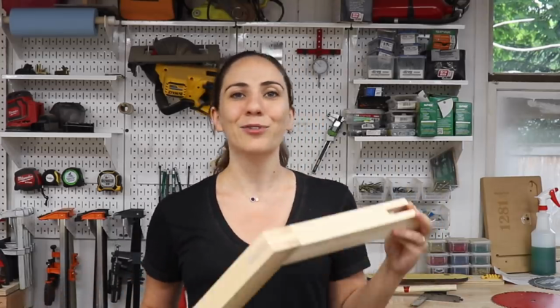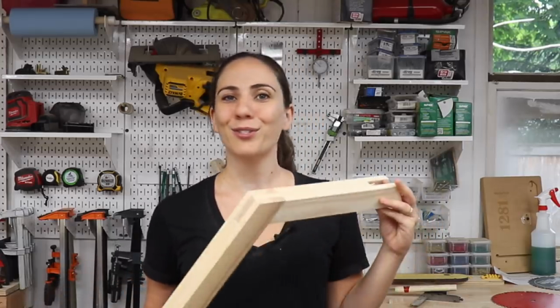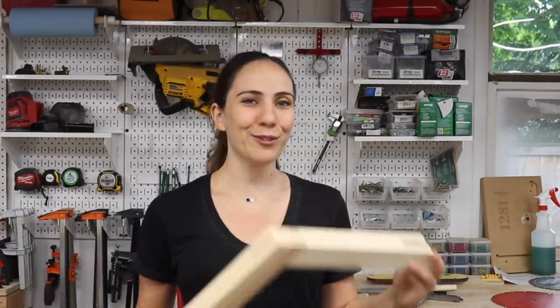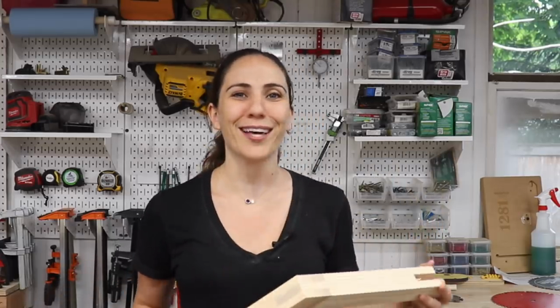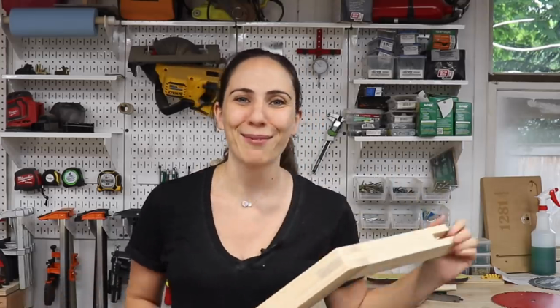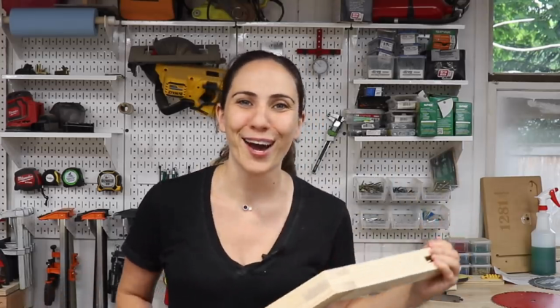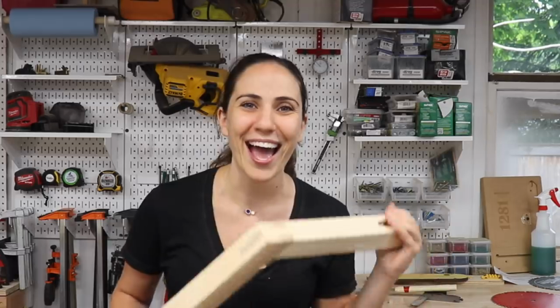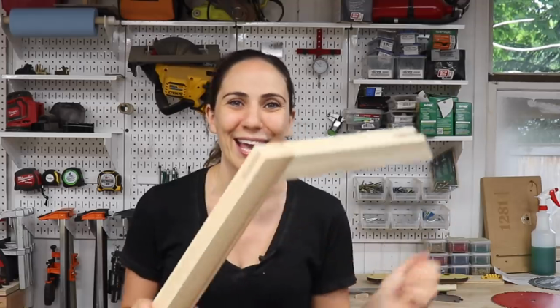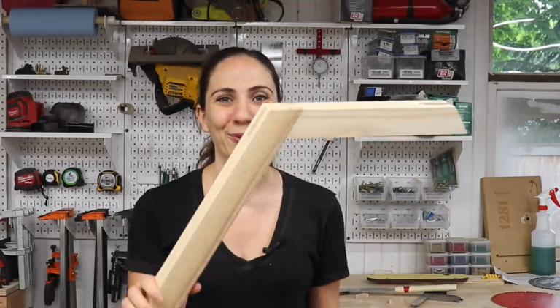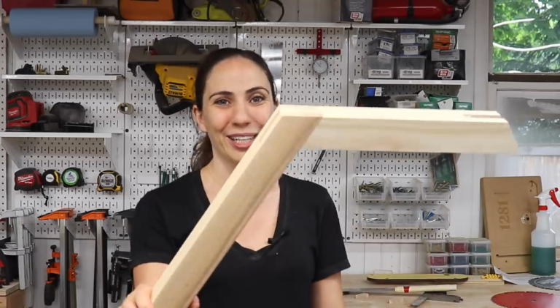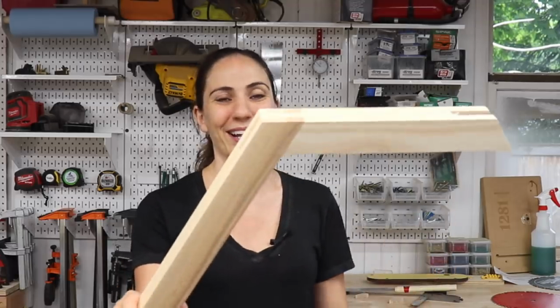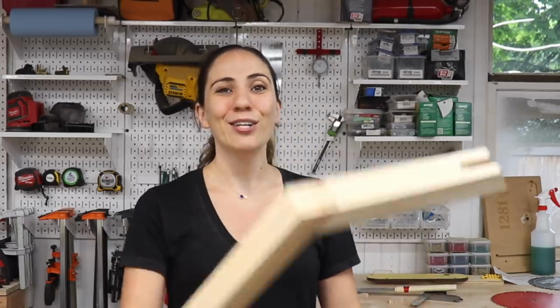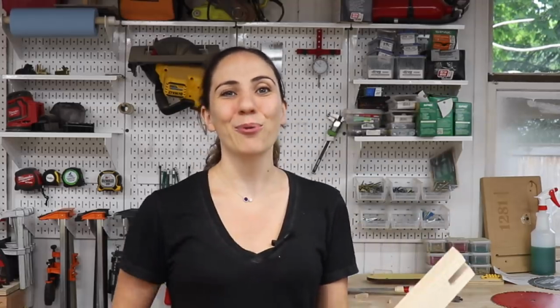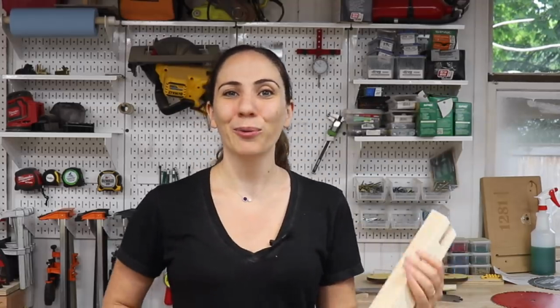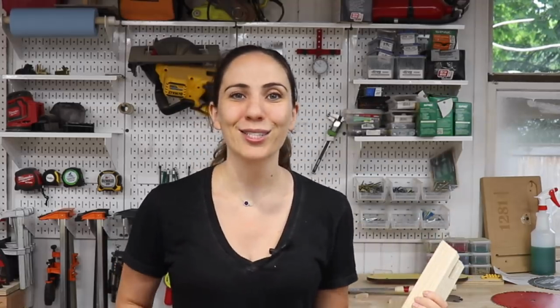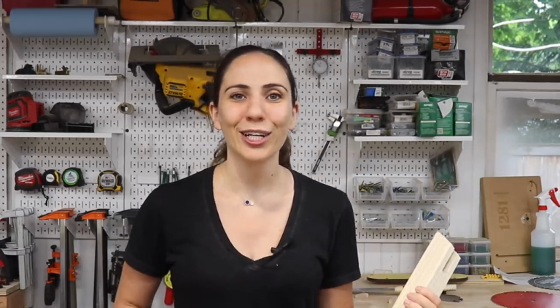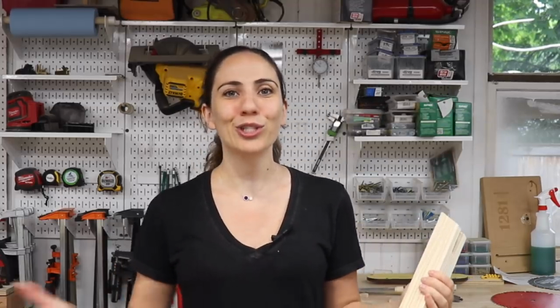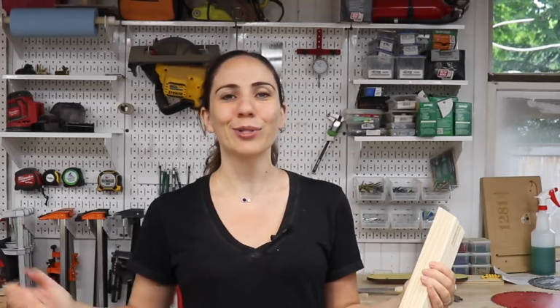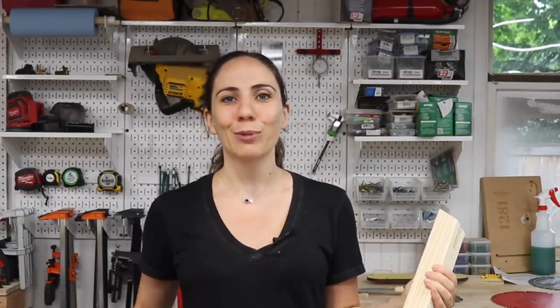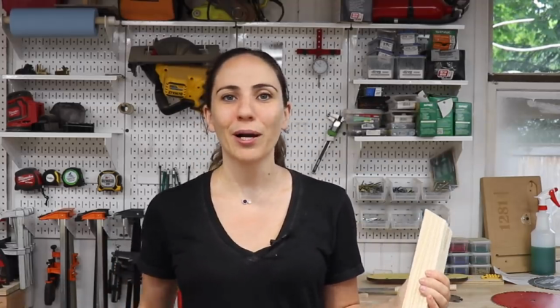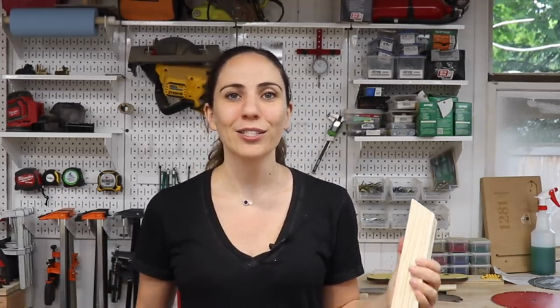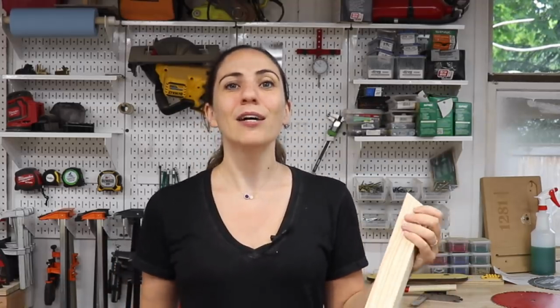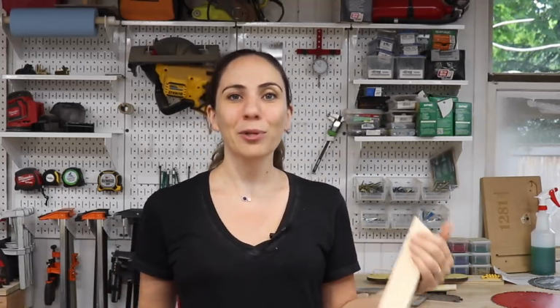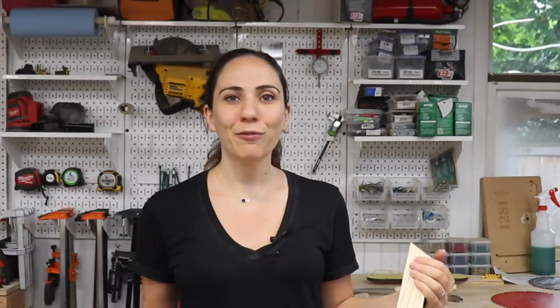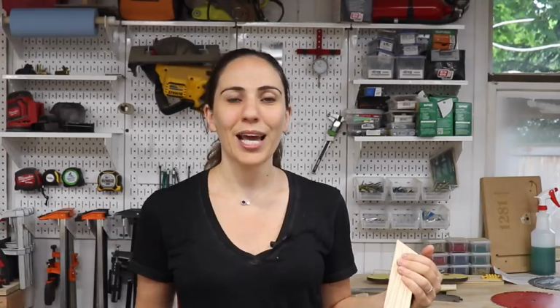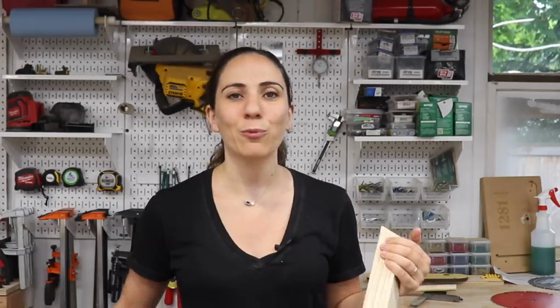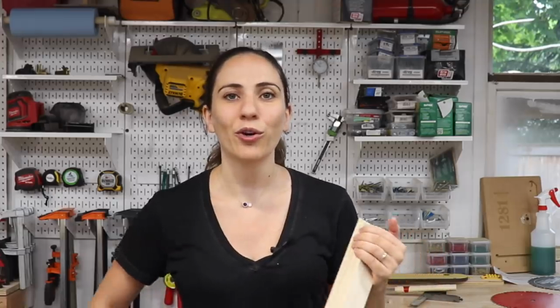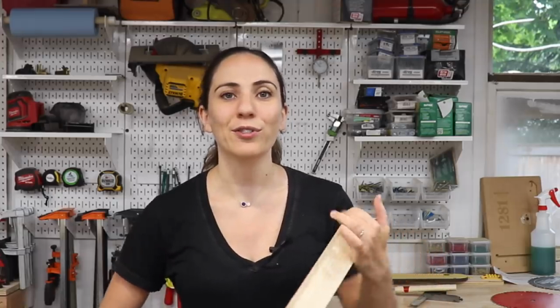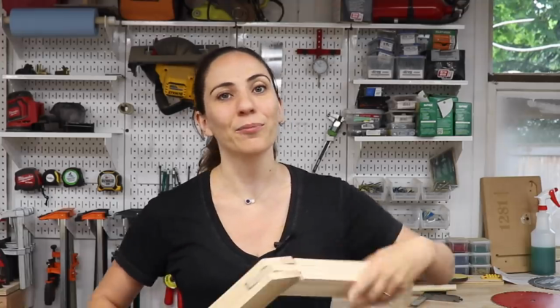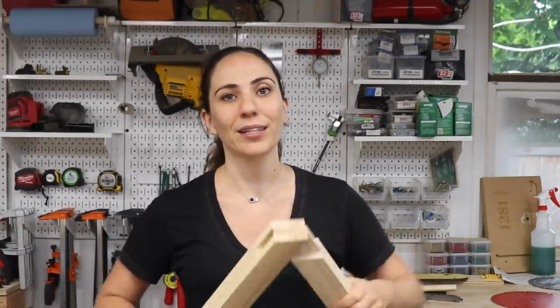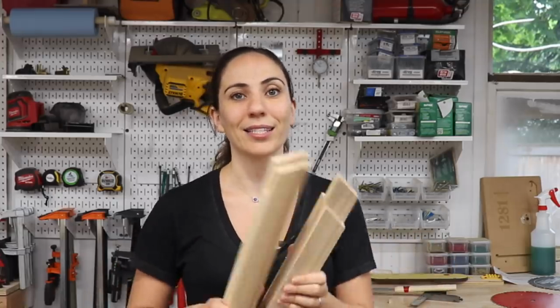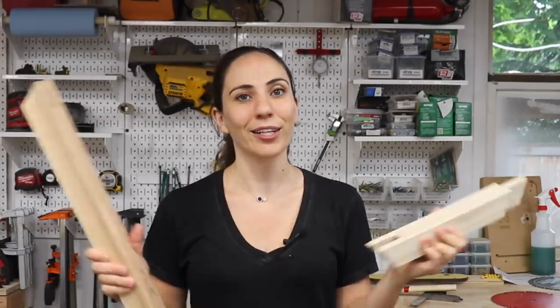Just a few jigs on the table saw and they were really great. Before we get started, a huge thank you to this week's sponsors WD-40 and Woodcraft. Let's get started.